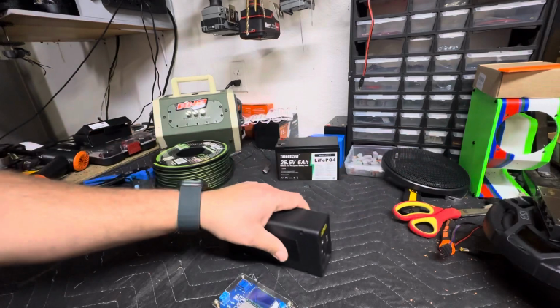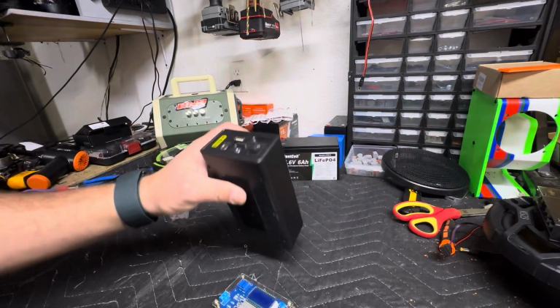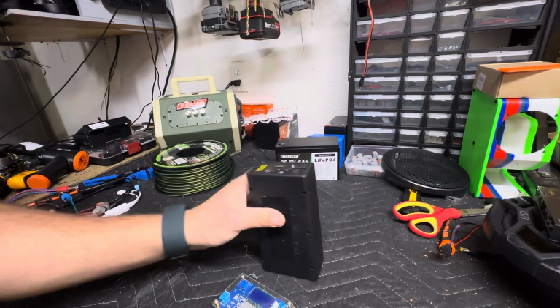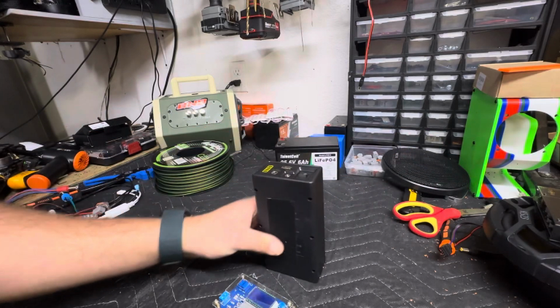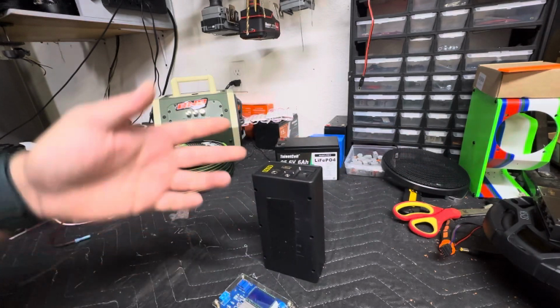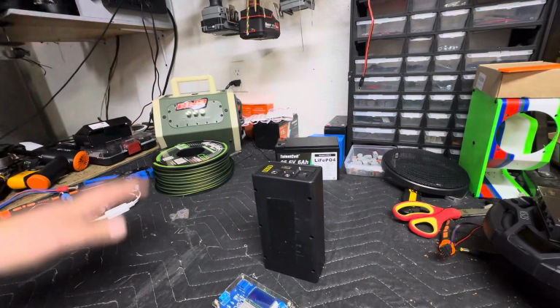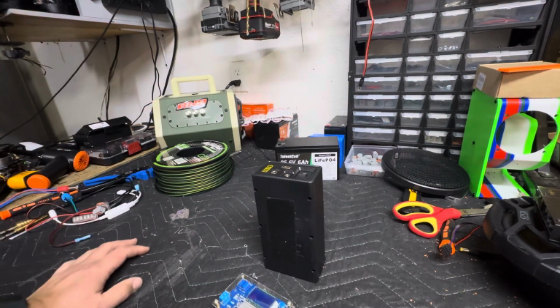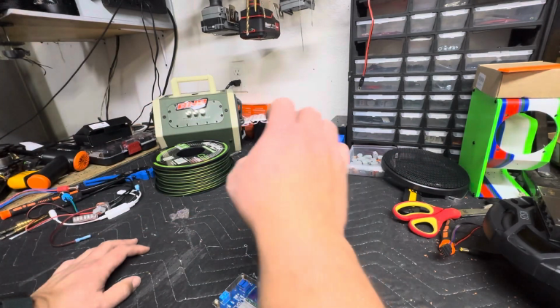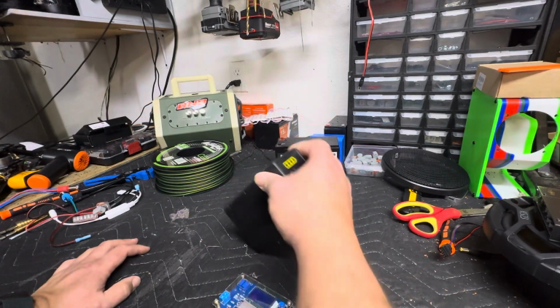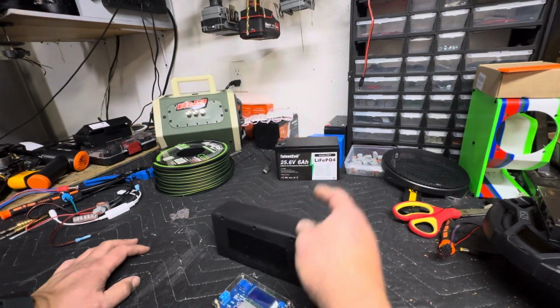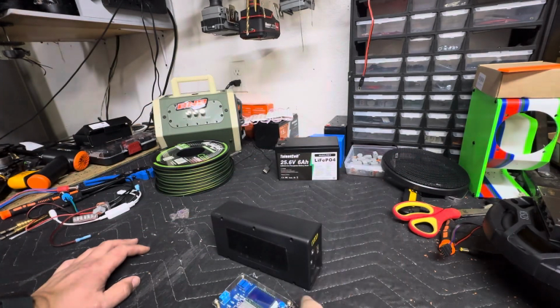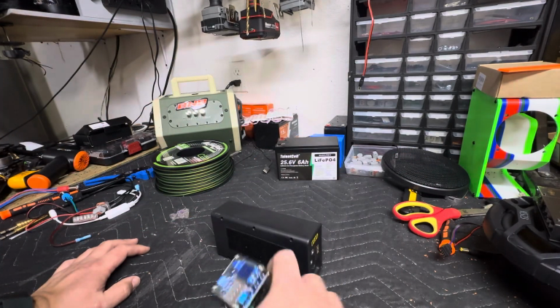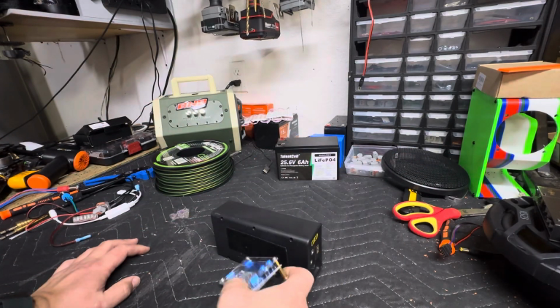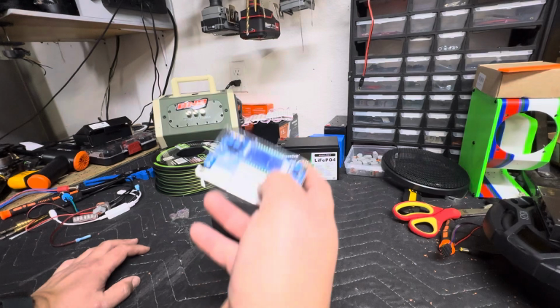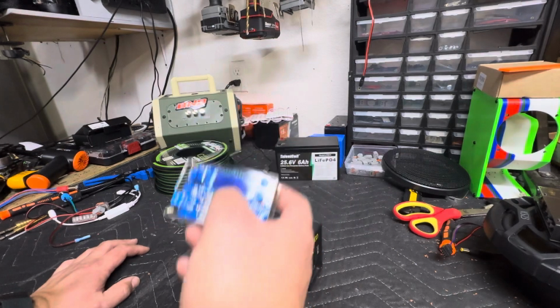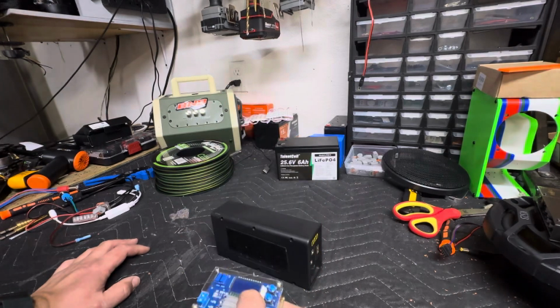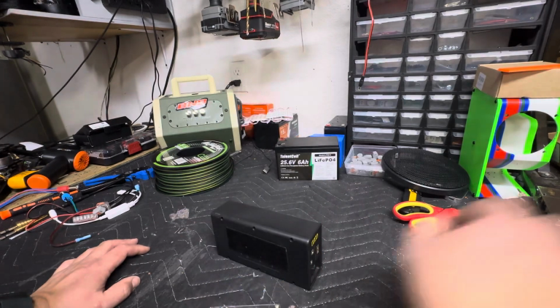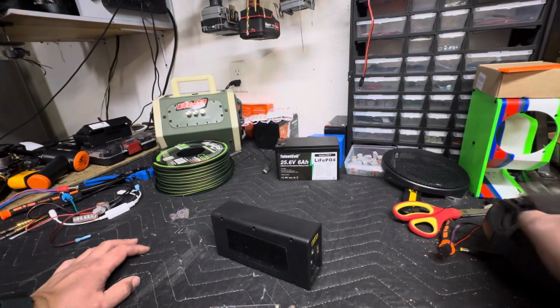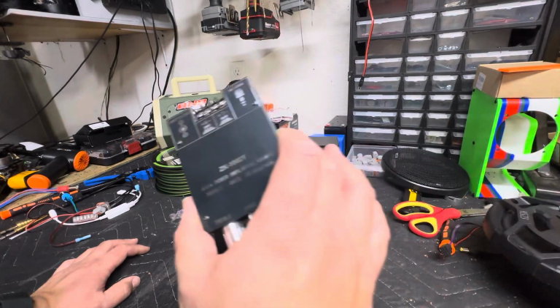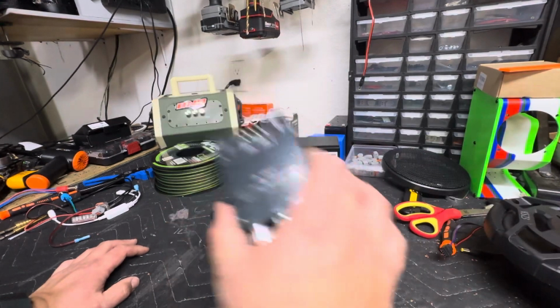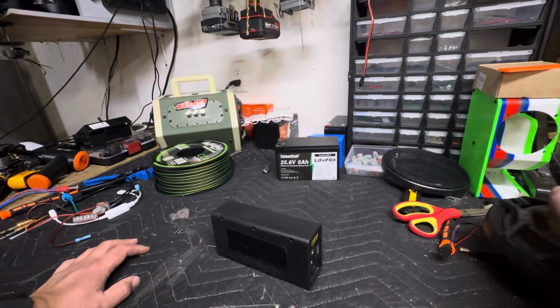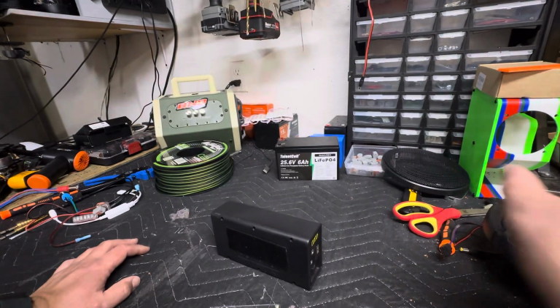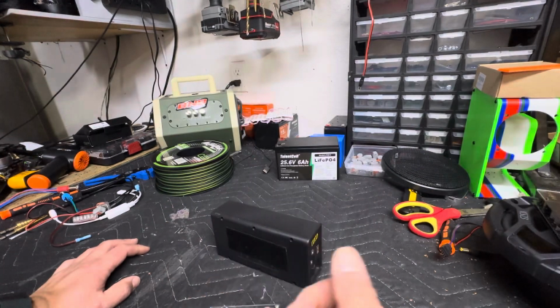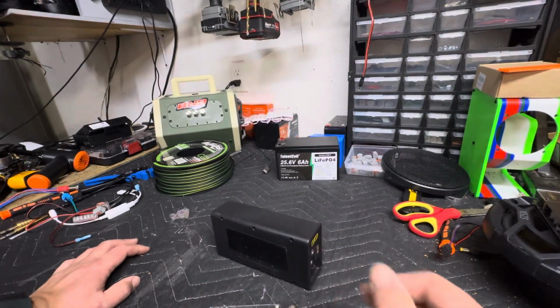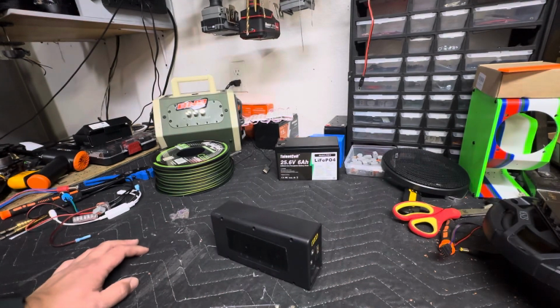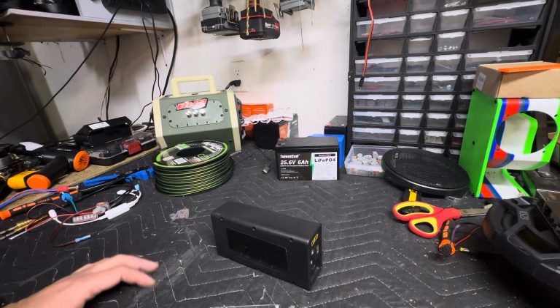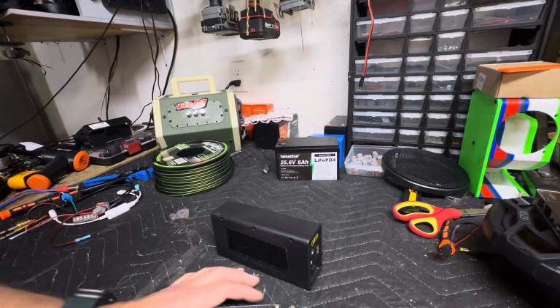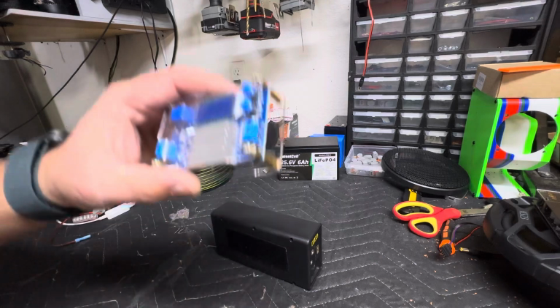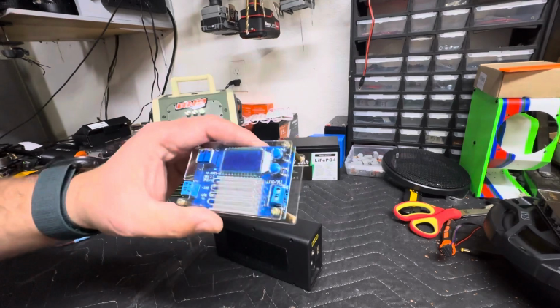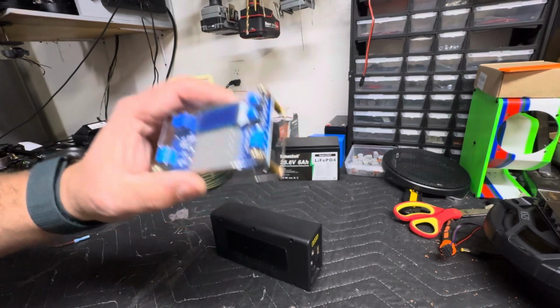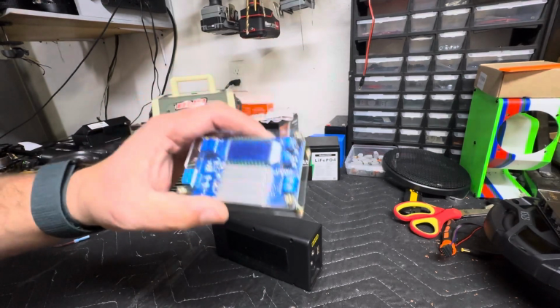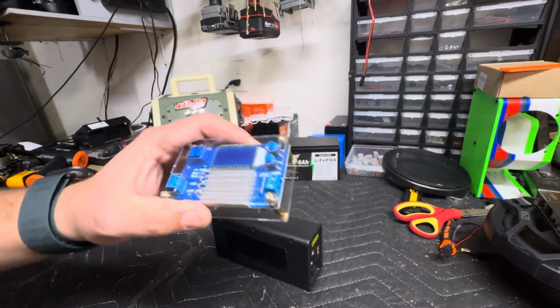Now for the smaller one, which I don't have here, you actually have an issue with your amp — this one right here pulling too much amperage at startup. So you use this to cut down the amperage.